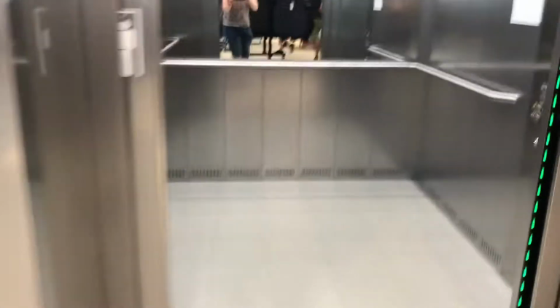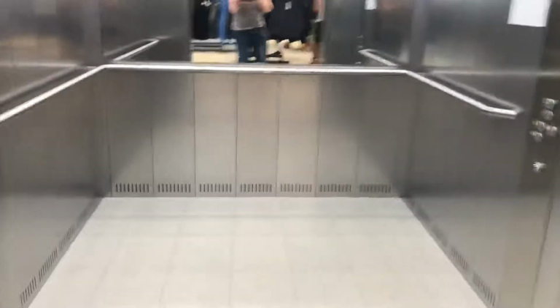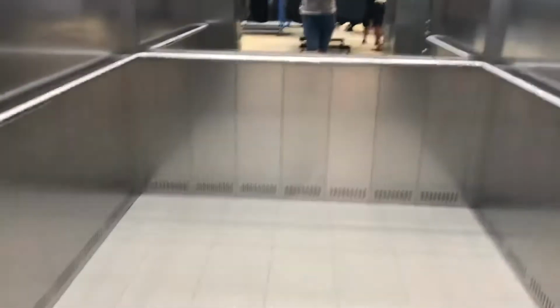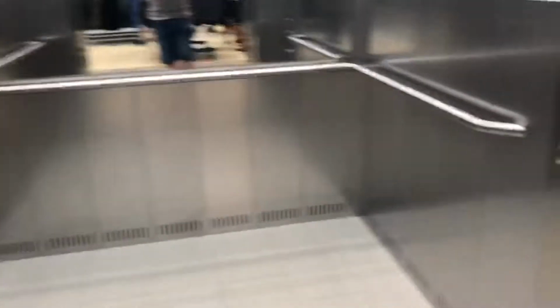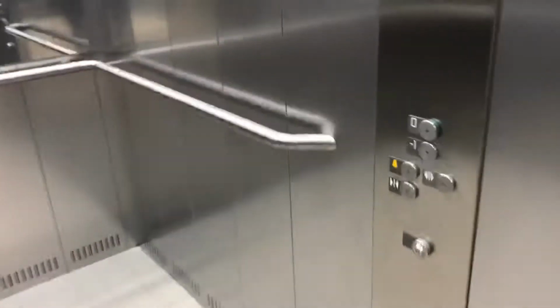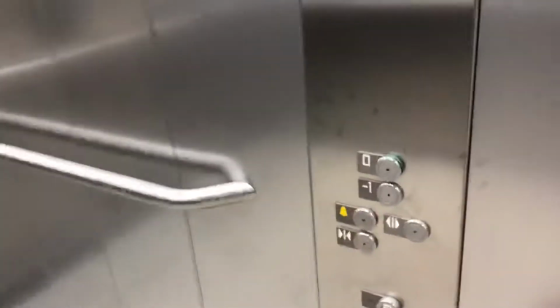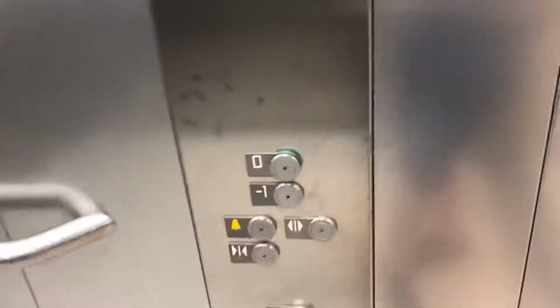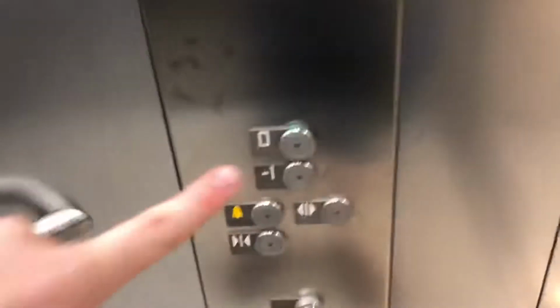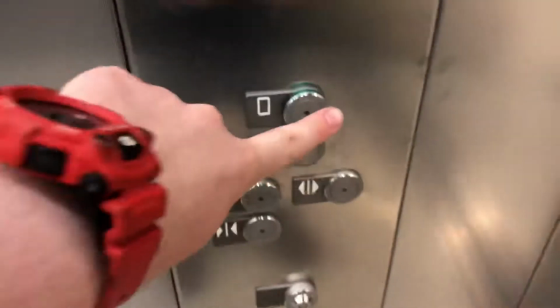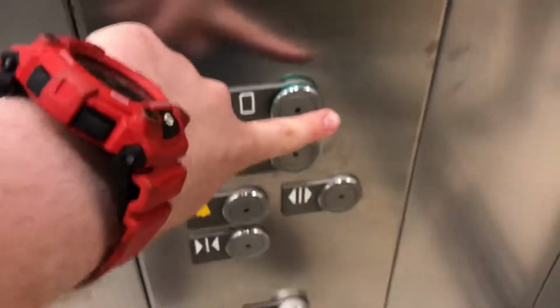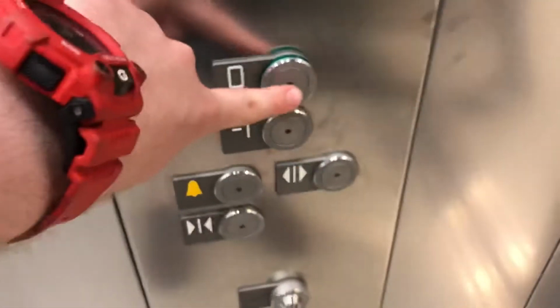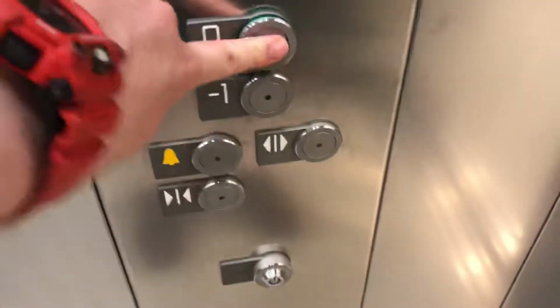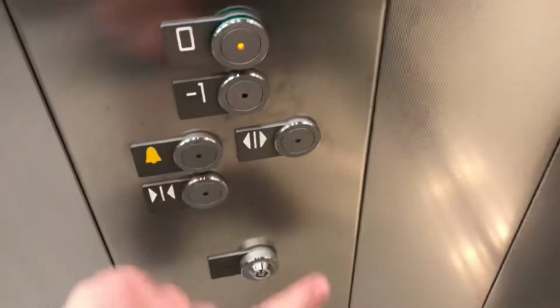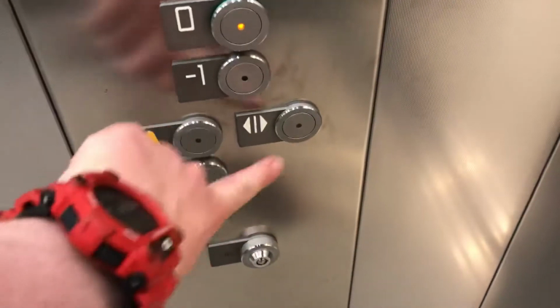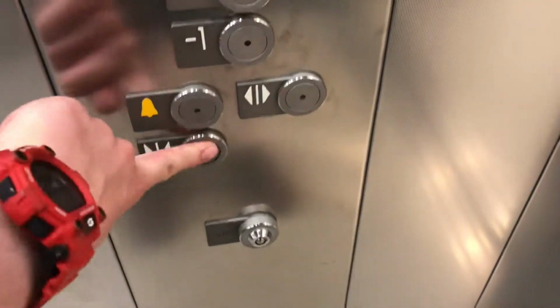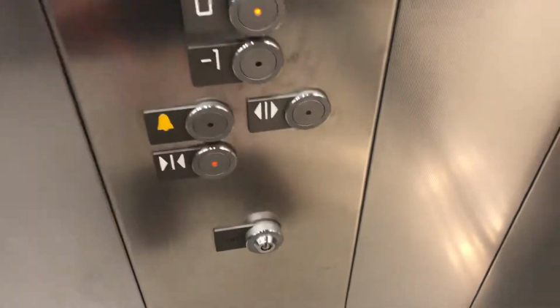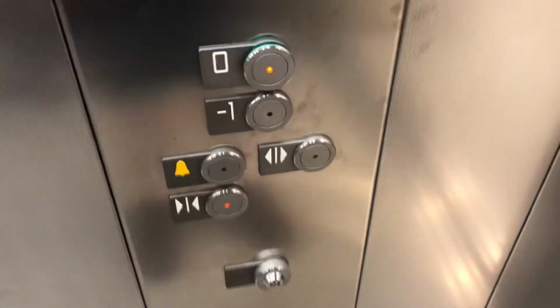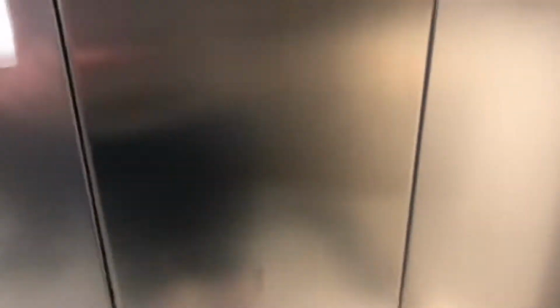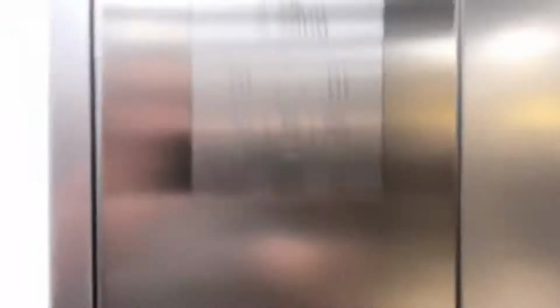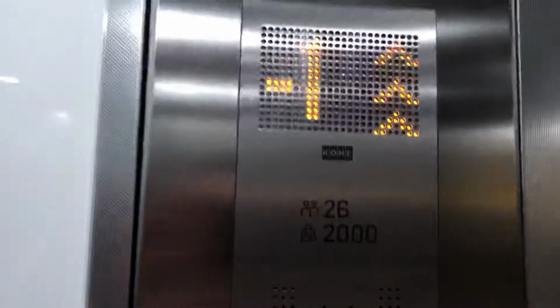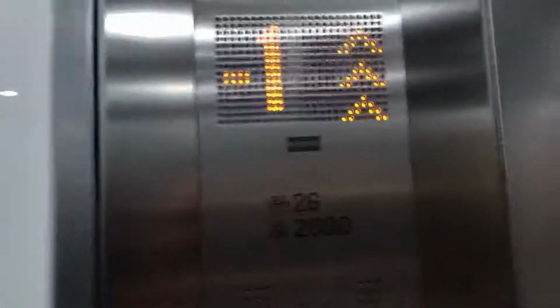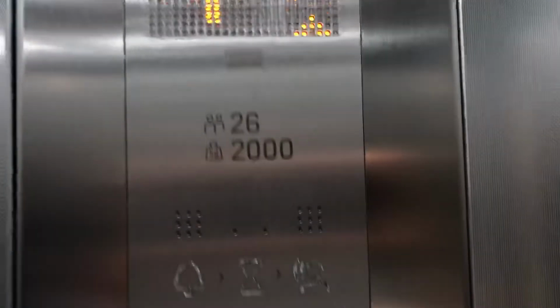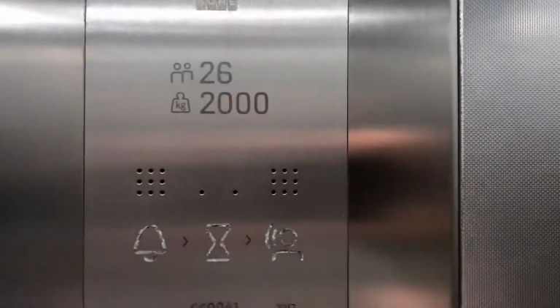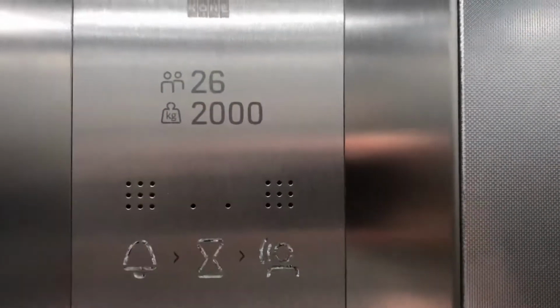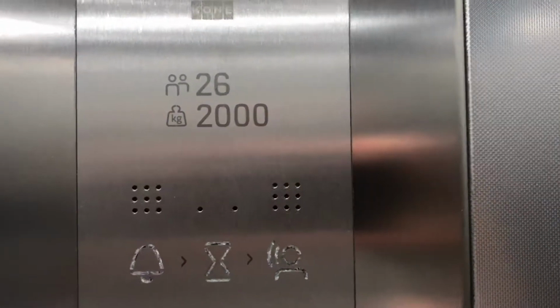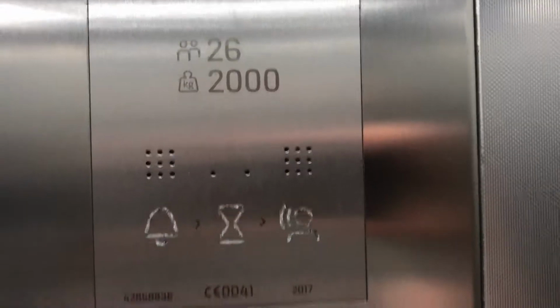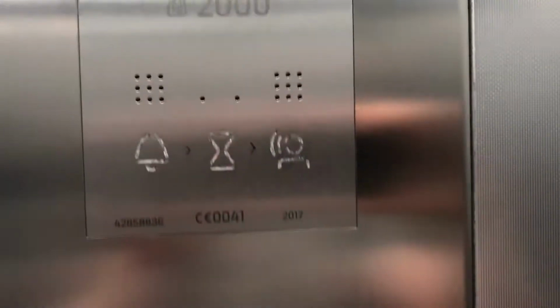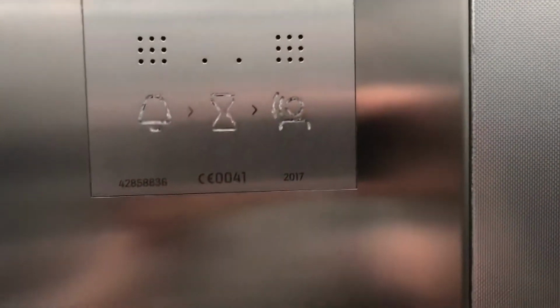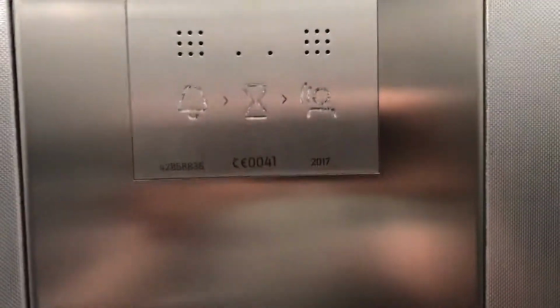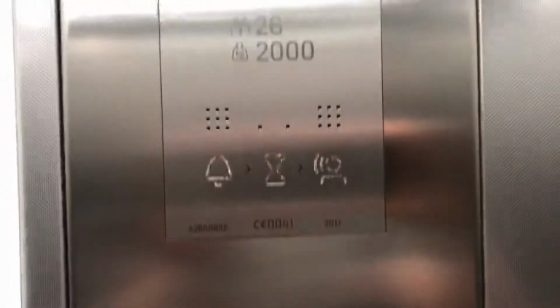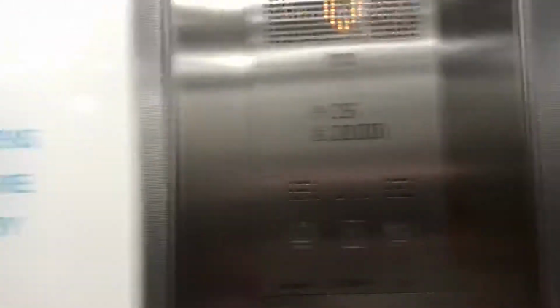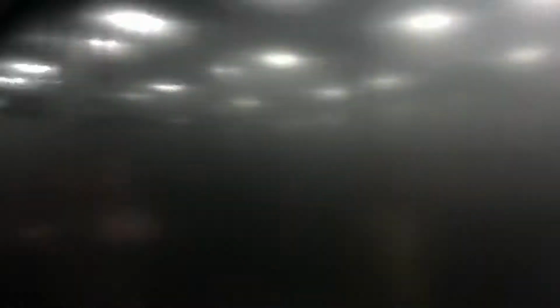This is the lift at Primark in Shrewsbury. It's a Kone Eco-disc lift. Capacity 26 persons, 2,000 kilograms. Built in 2017.